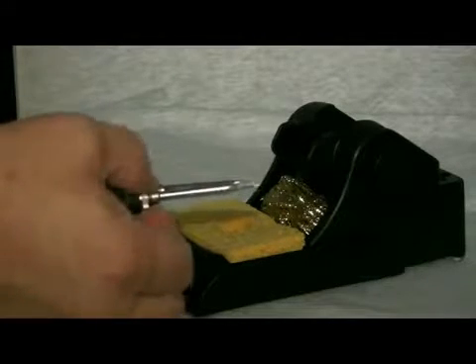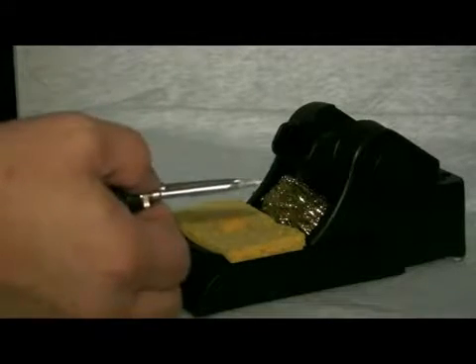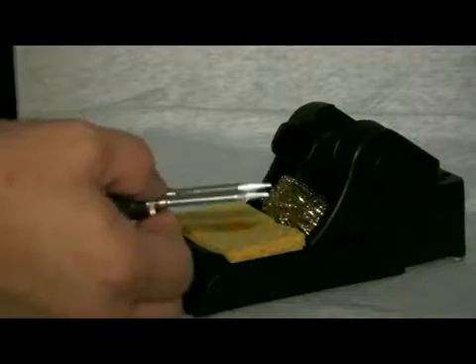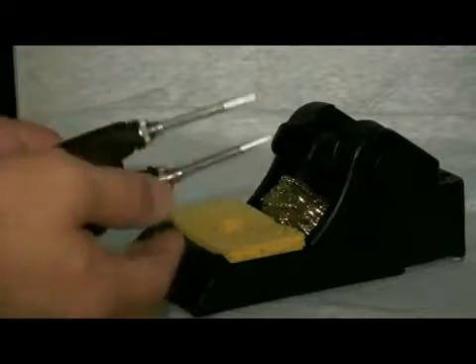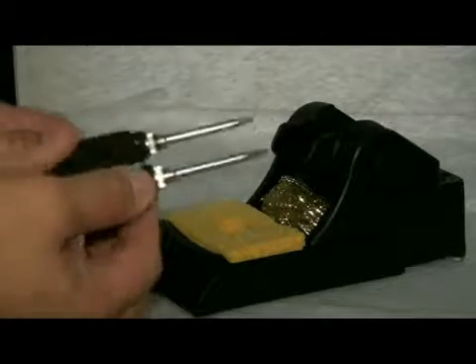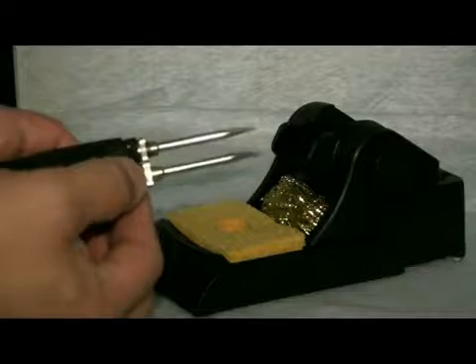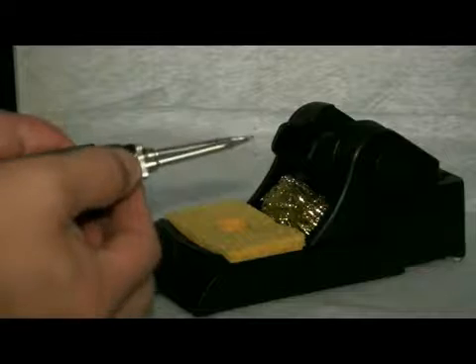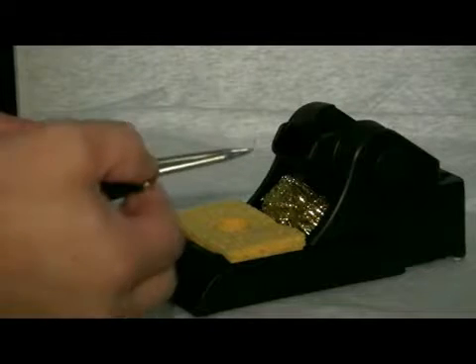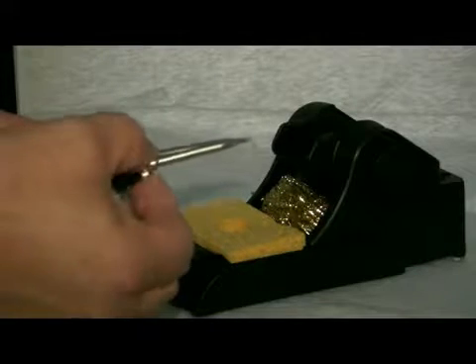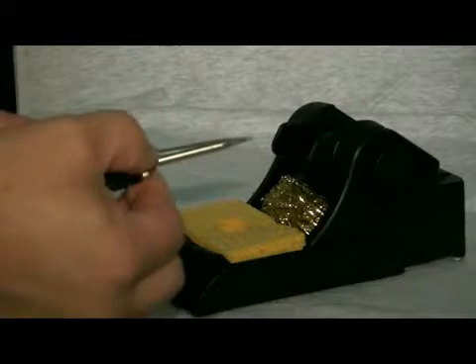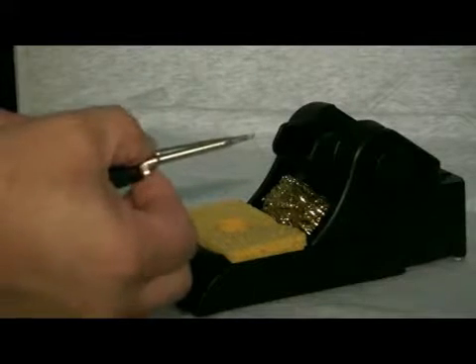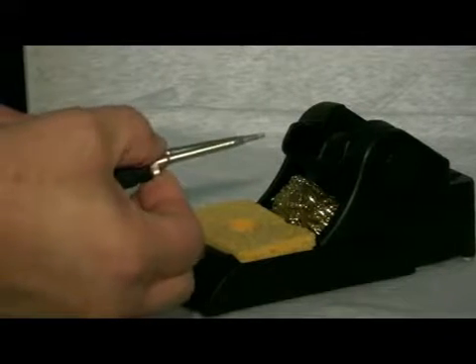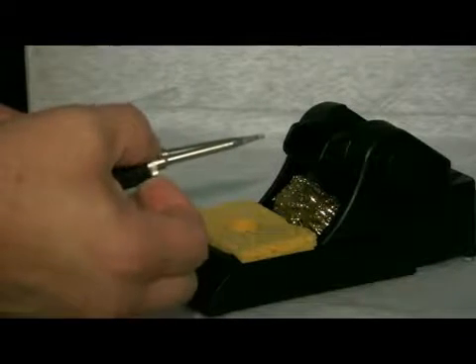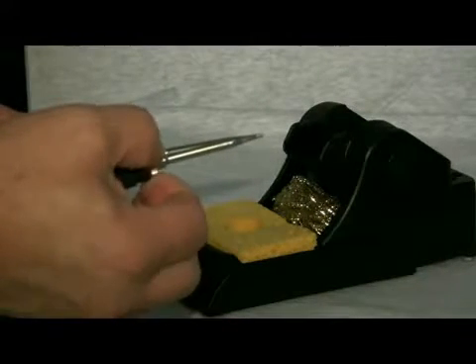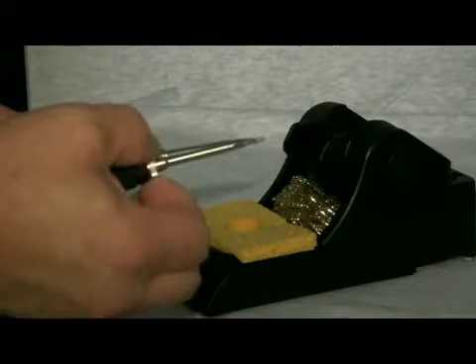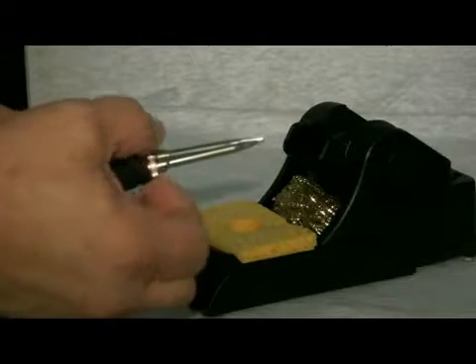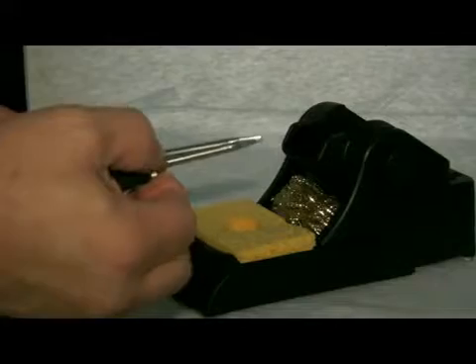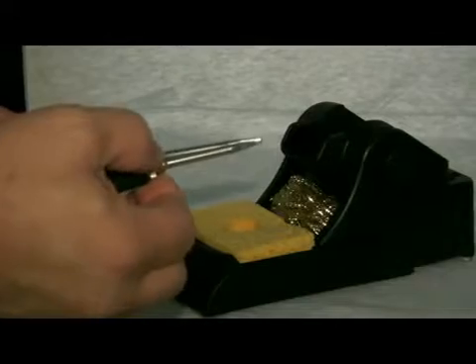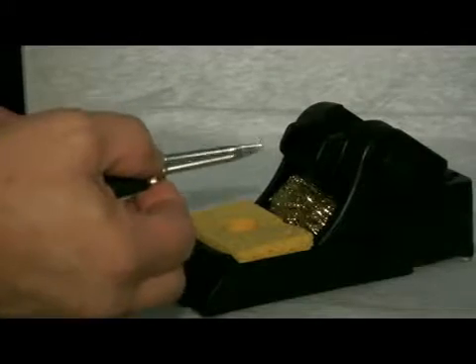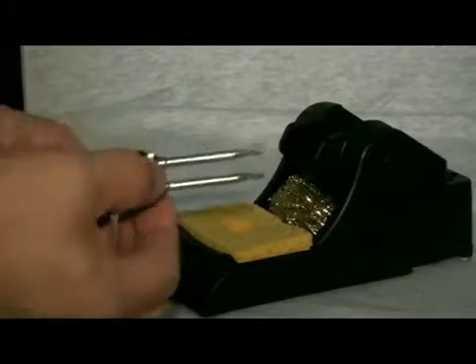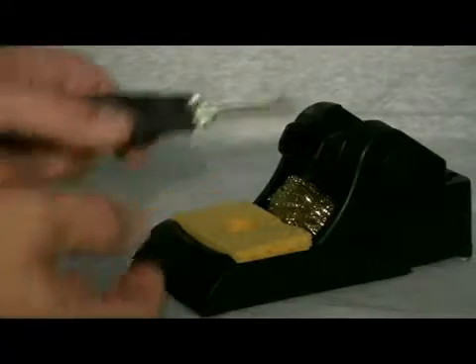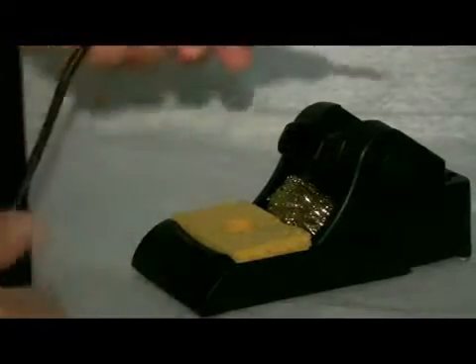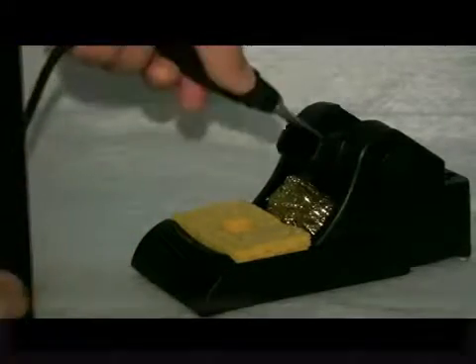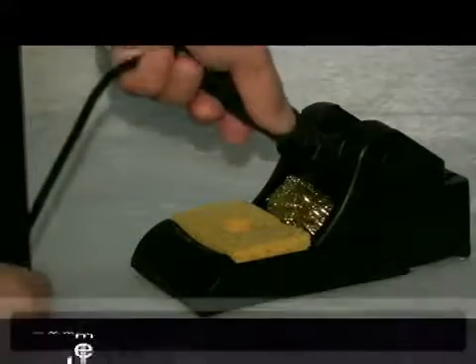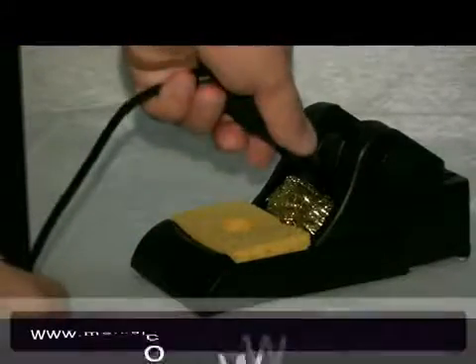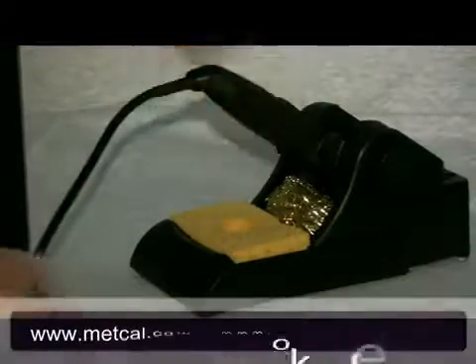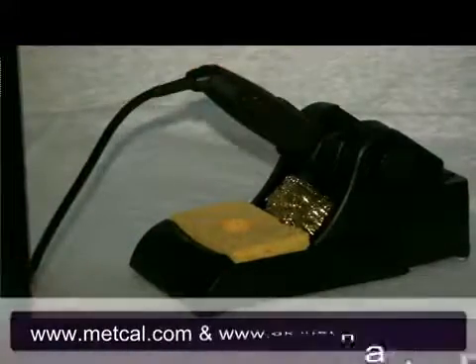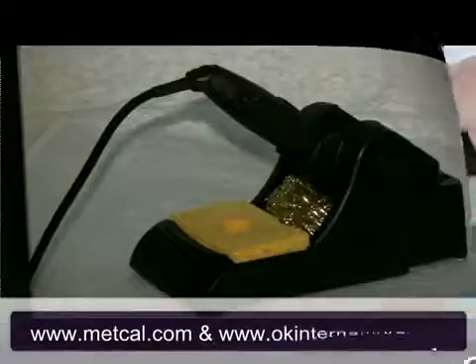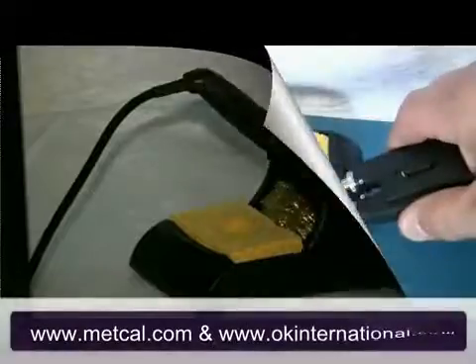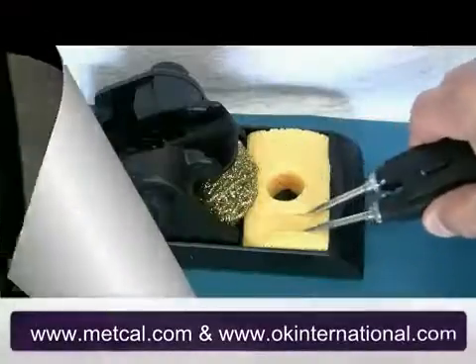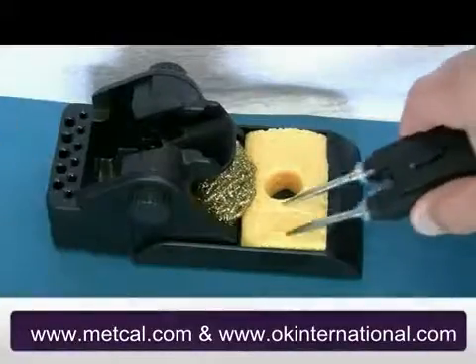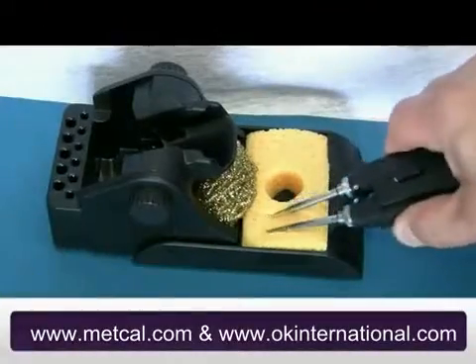Once the tips are aligned and heated, you can use the supplied sponge for tip cleaning. You will notice the slots in the sponge which allow you to clean both sides of the tip simultaneously. Tin the tips with the solder approved for use in your facility and you are ready to go.